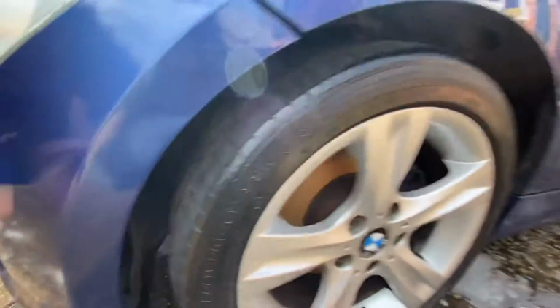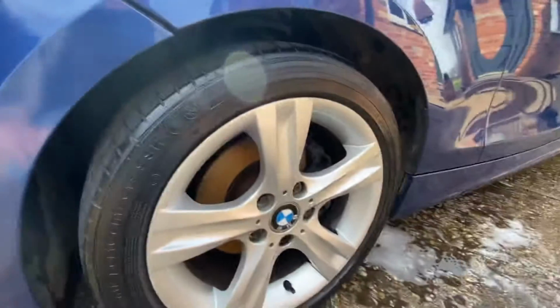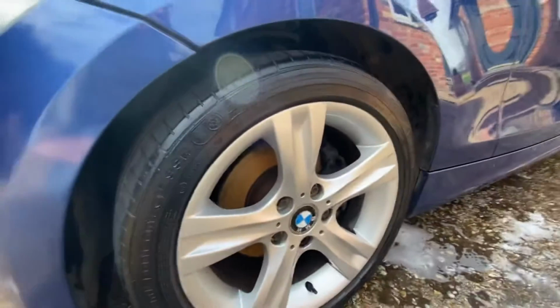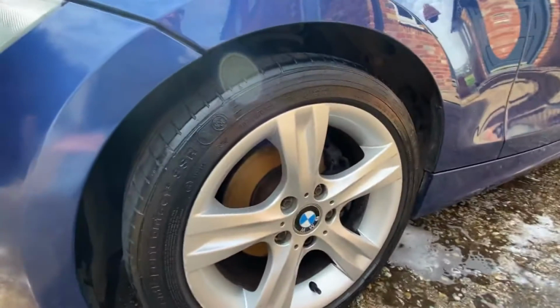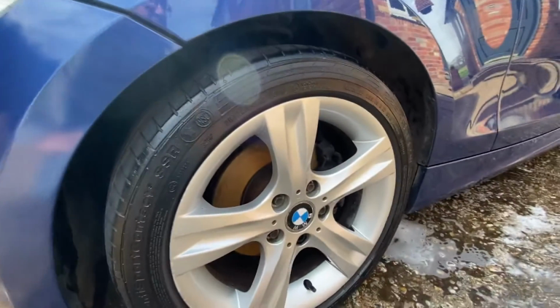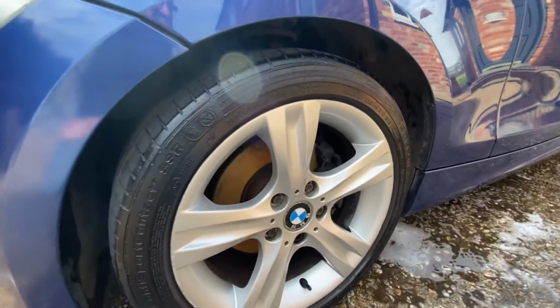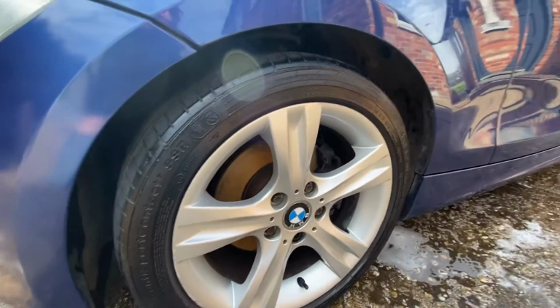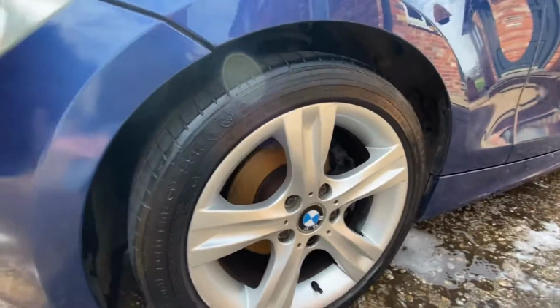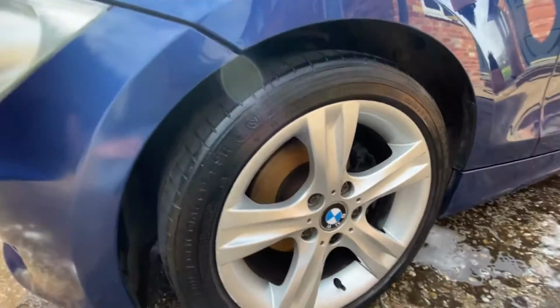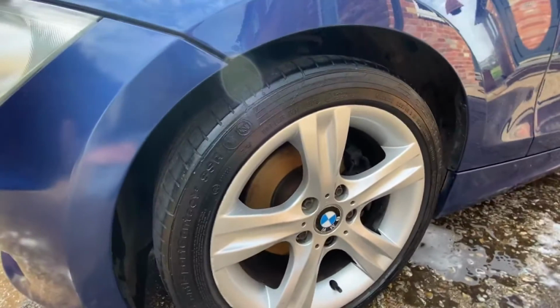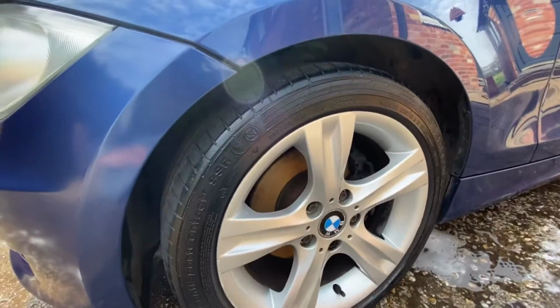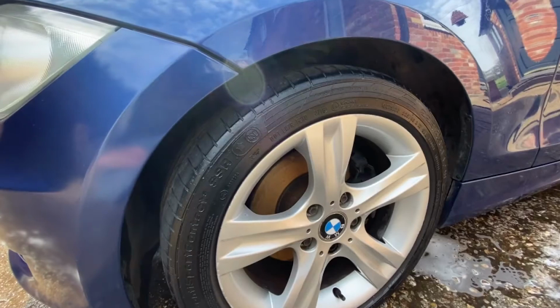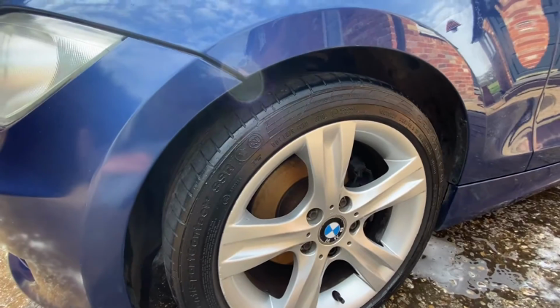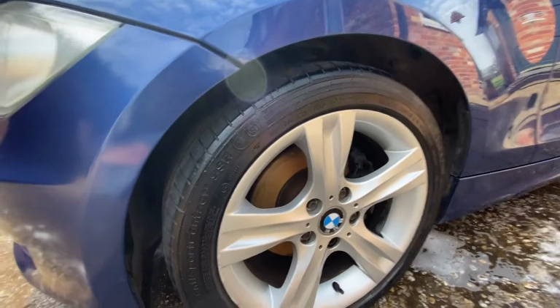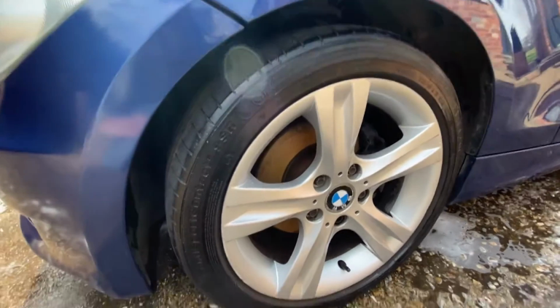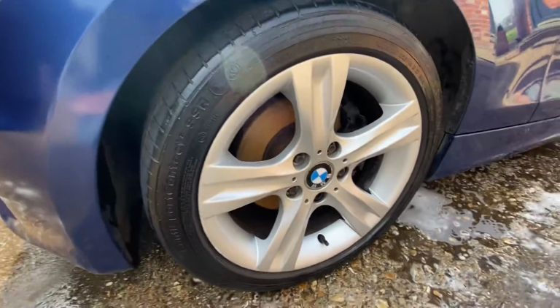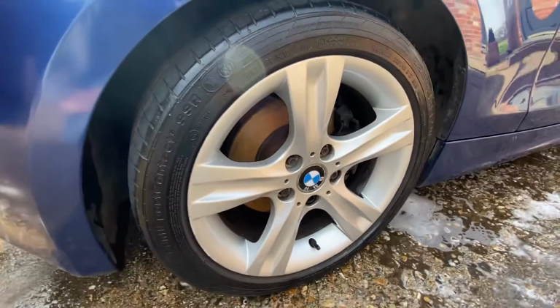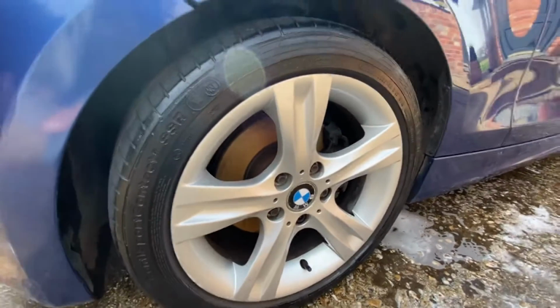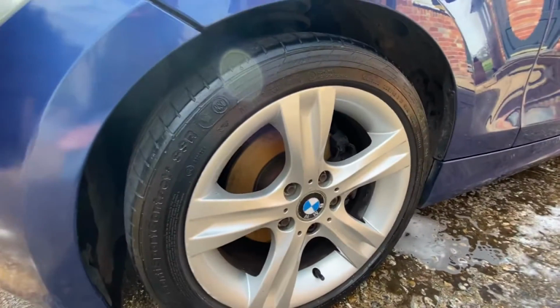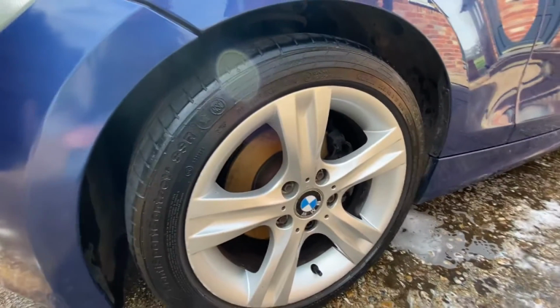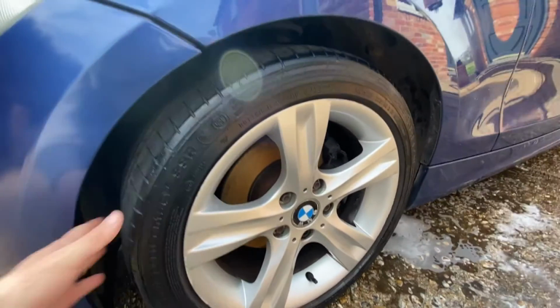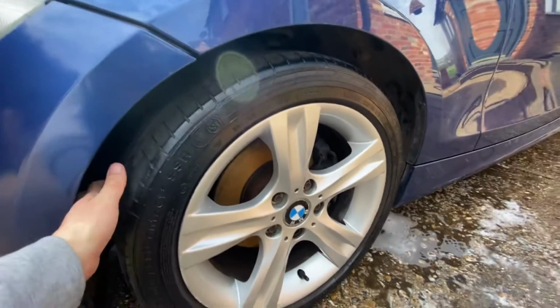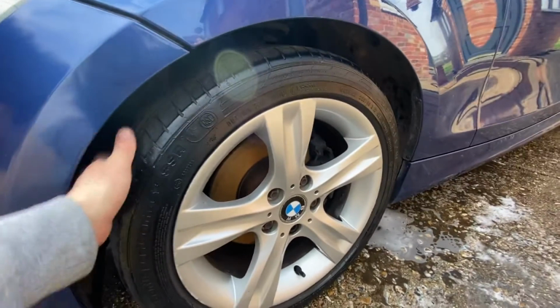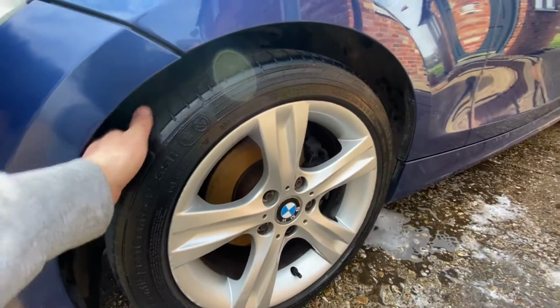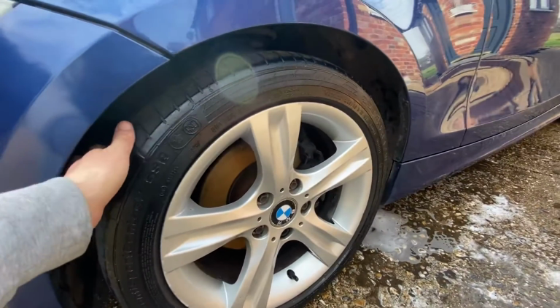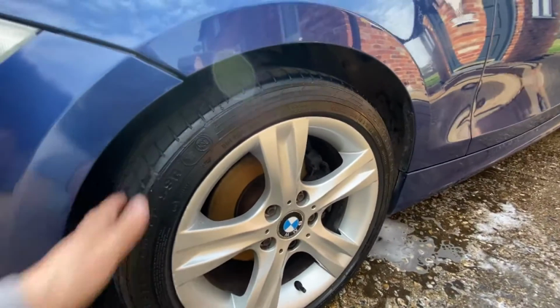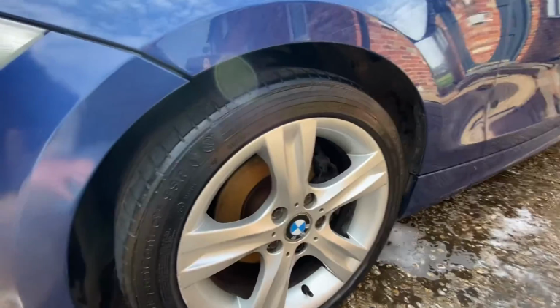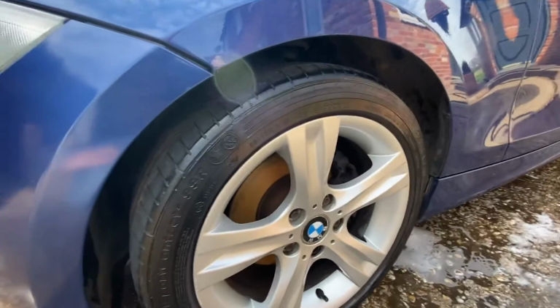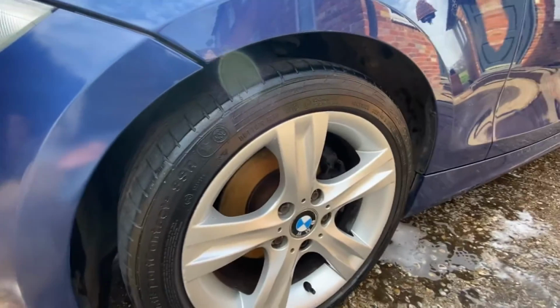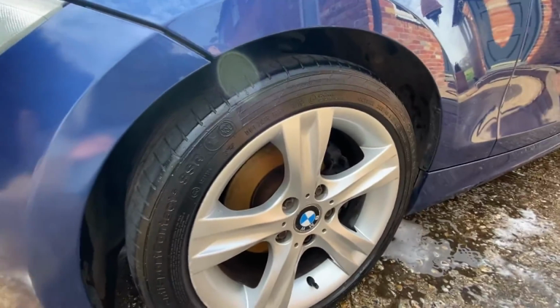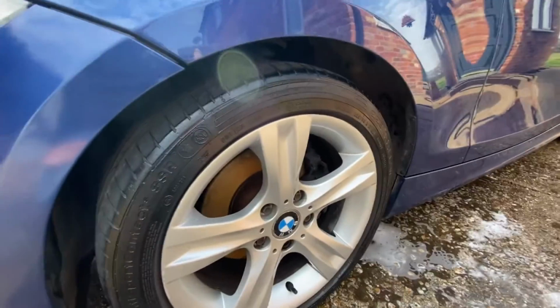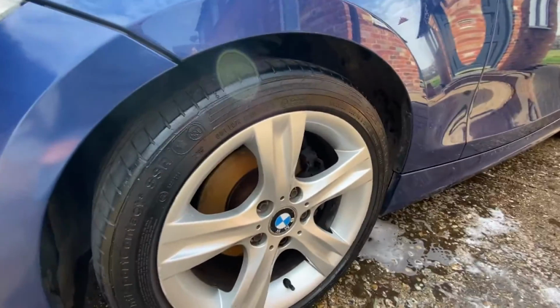It's got Continental 17-inch tyres all the way around. The alloys are also very good all the way around. The tyres have got plenty of life left in them — probably around the four and a half to five mil sort of tread.